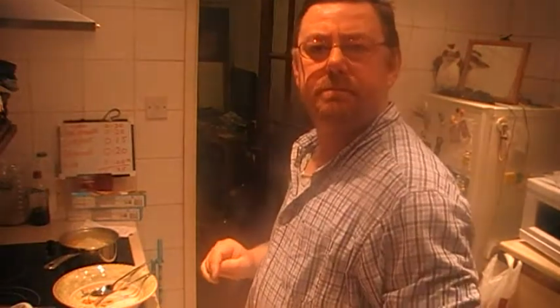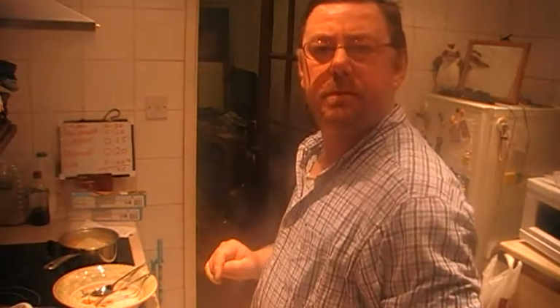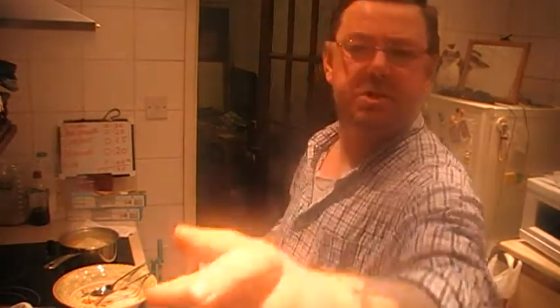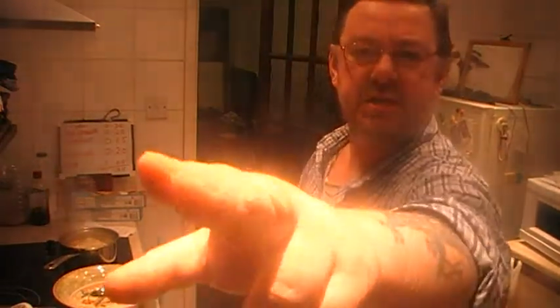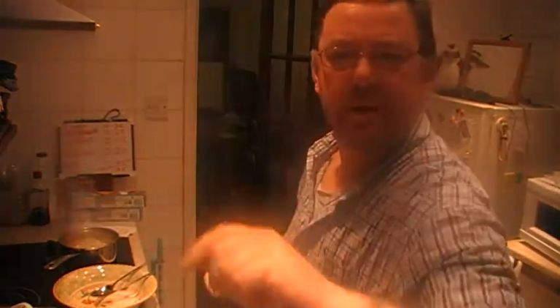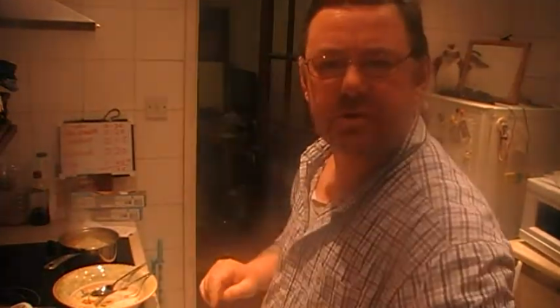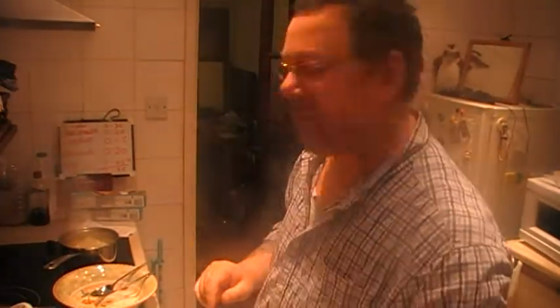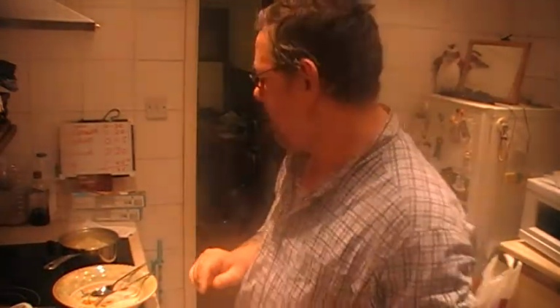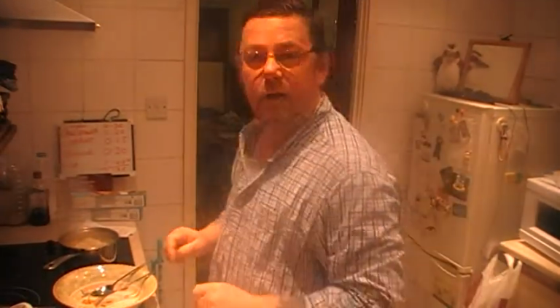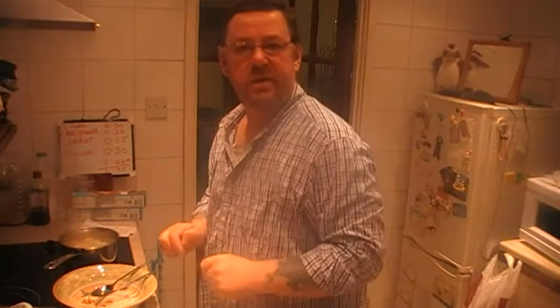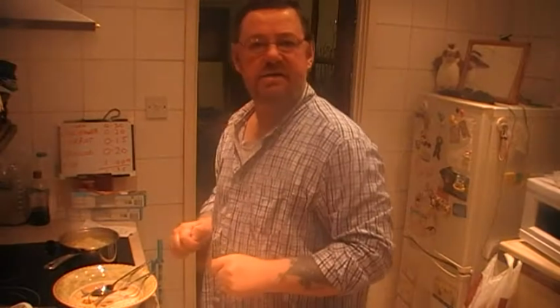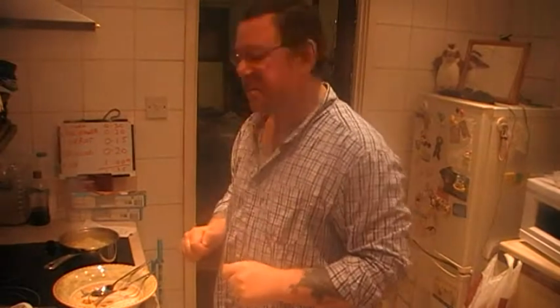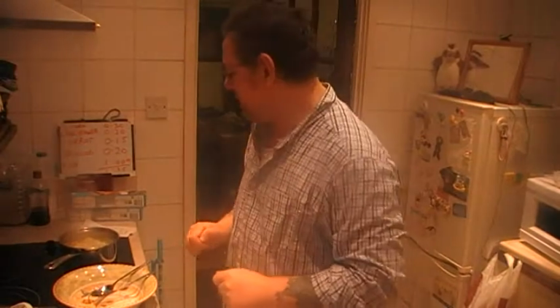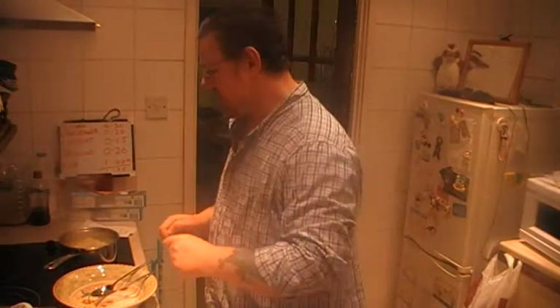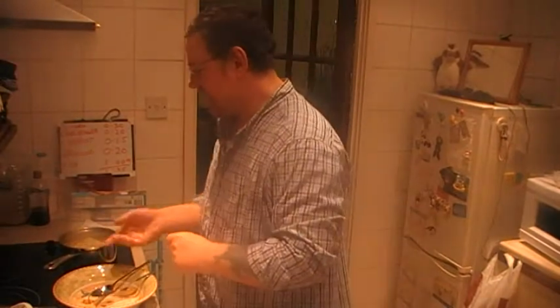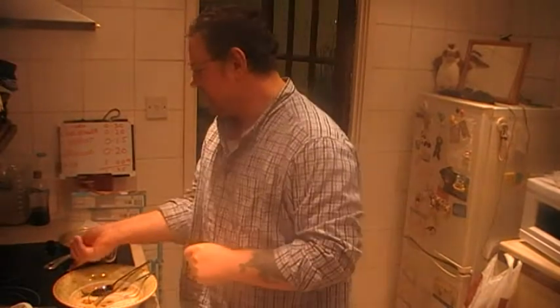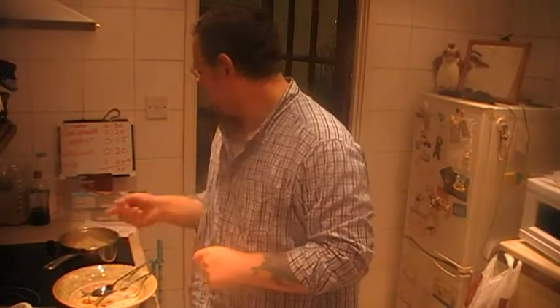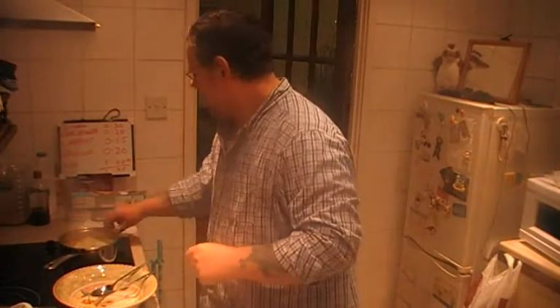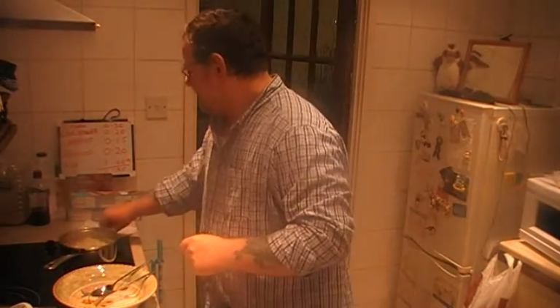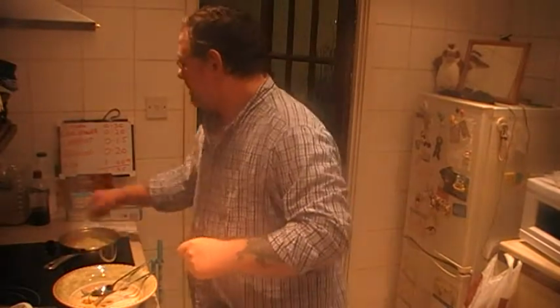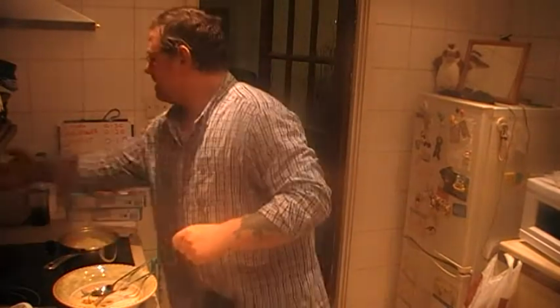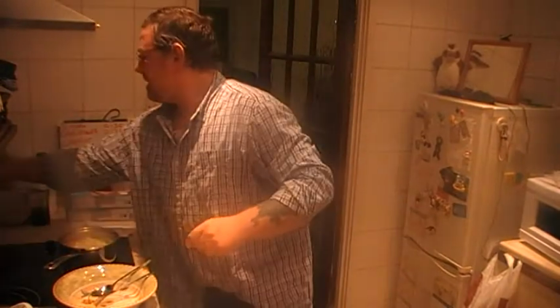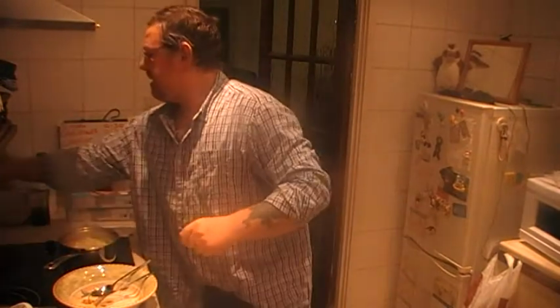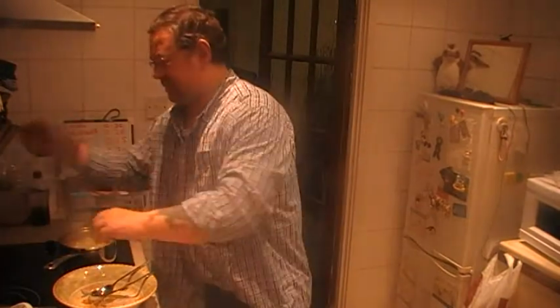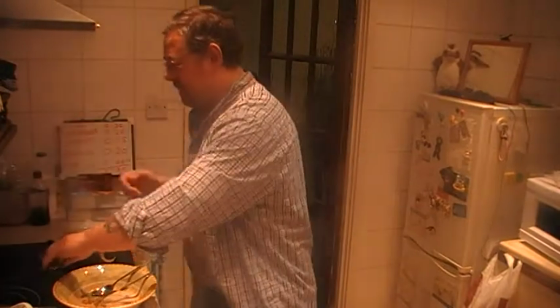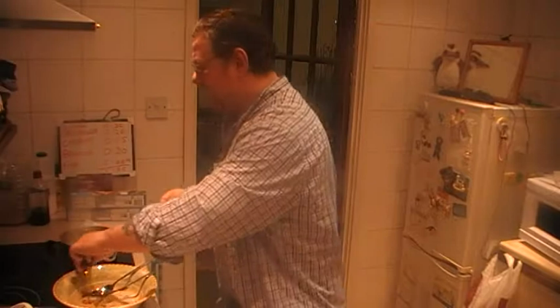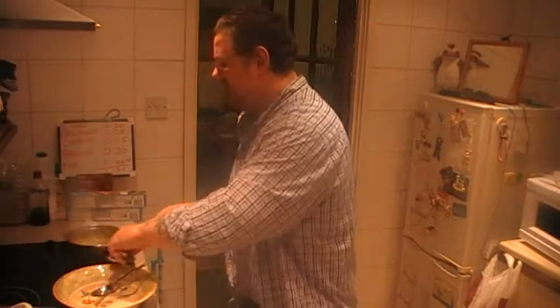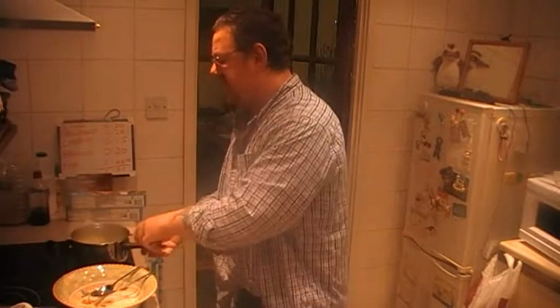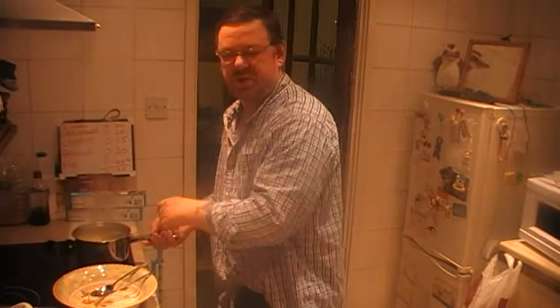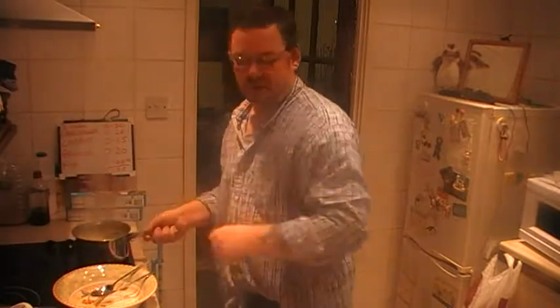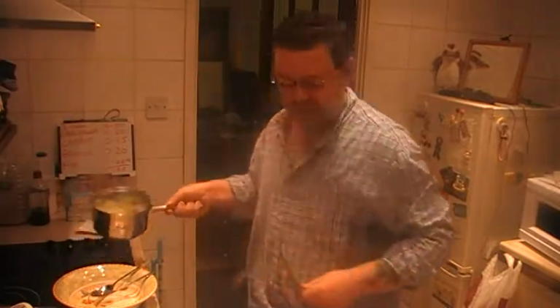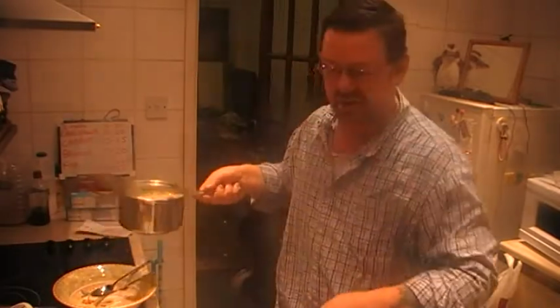Oh, just checking it's on there, wasn't sure. Hello everybody, it's Mark here, and today I'm going to be having fish with vegetables.